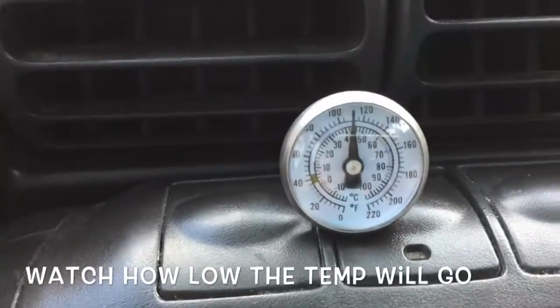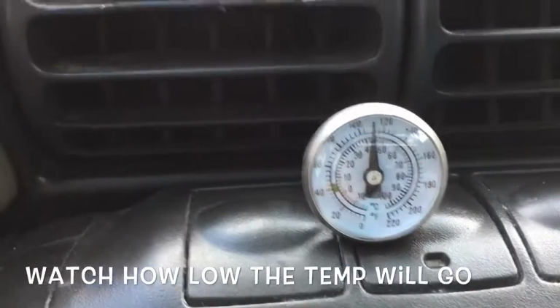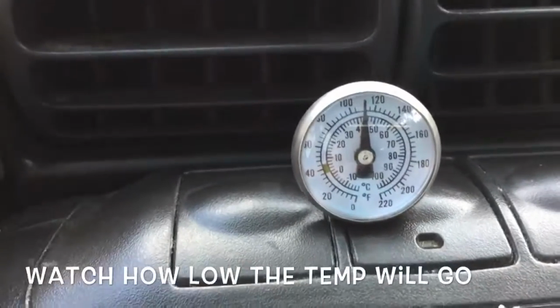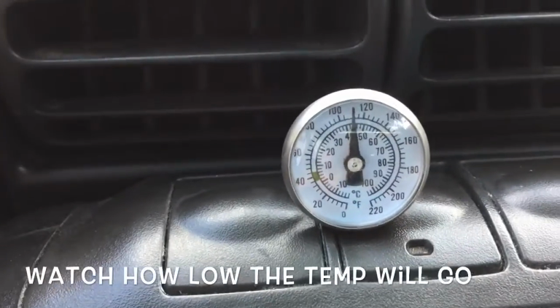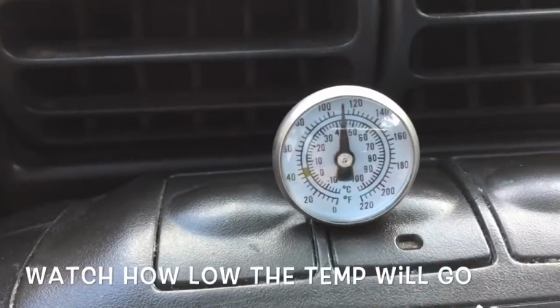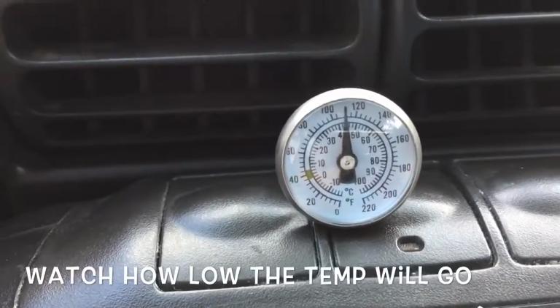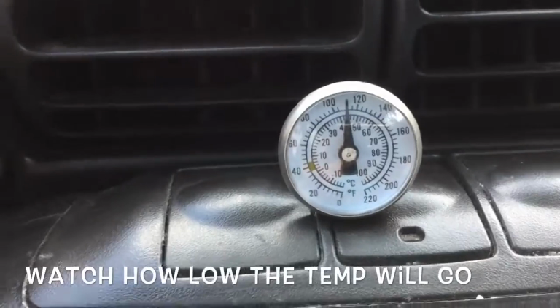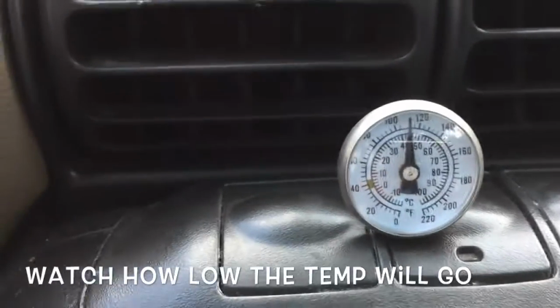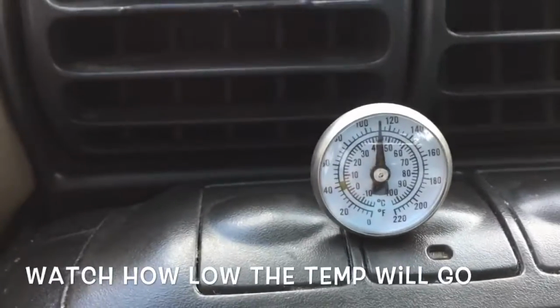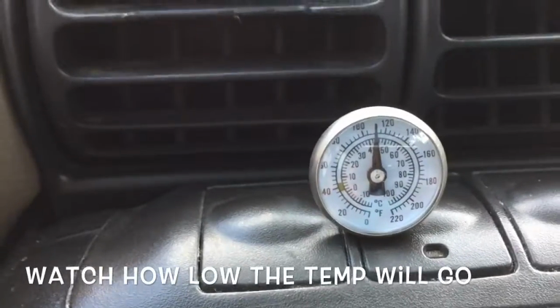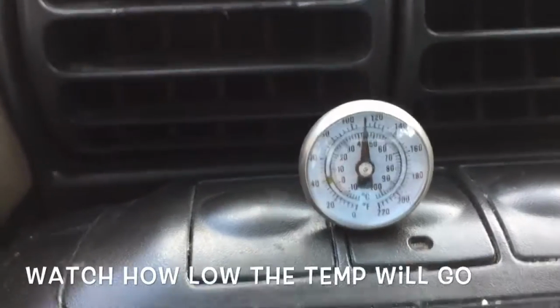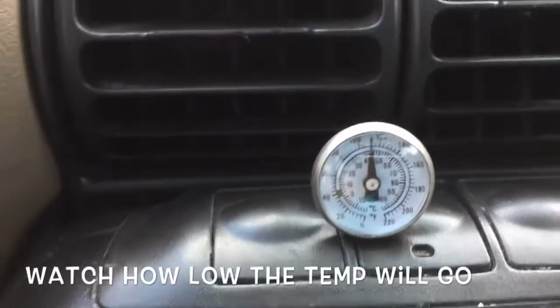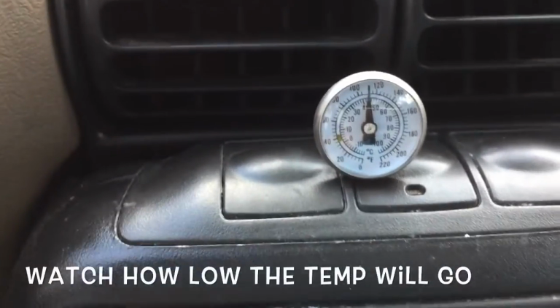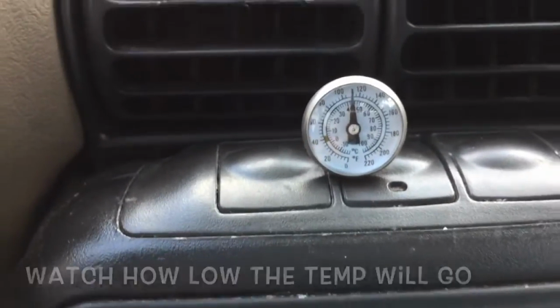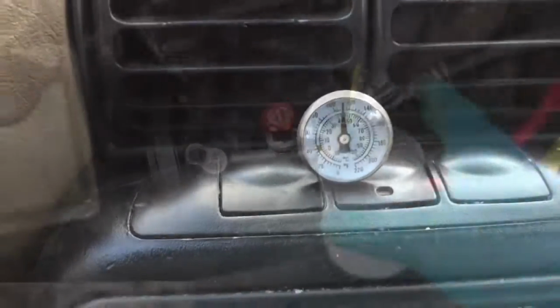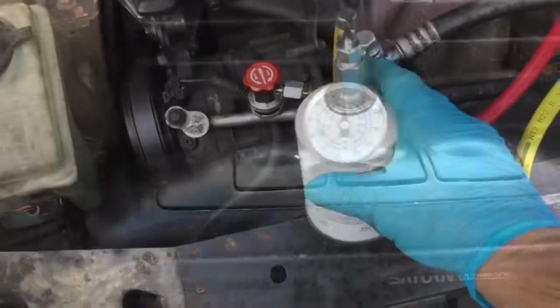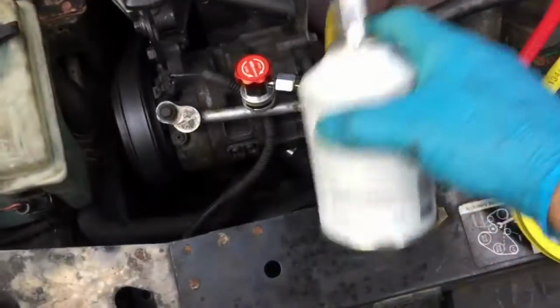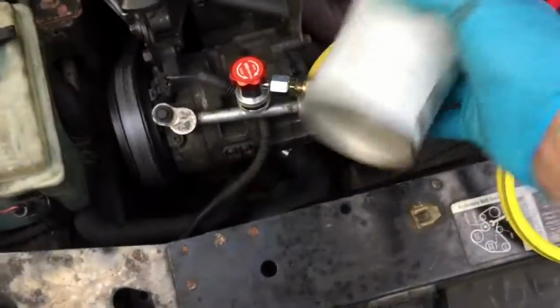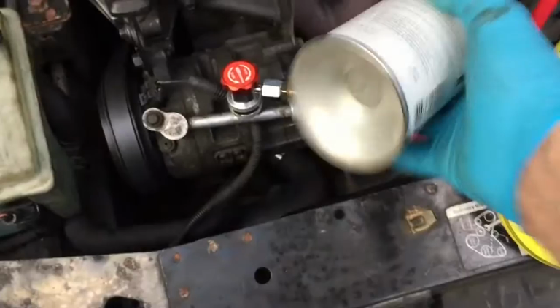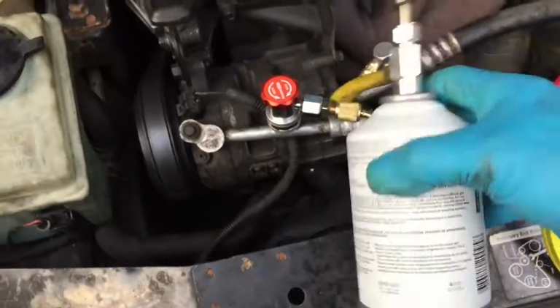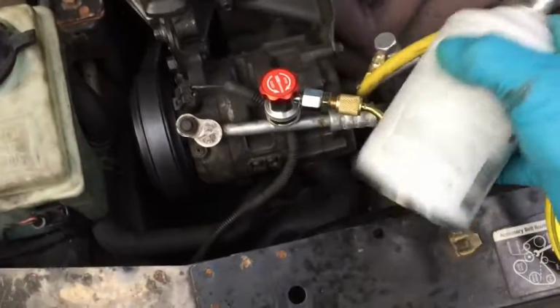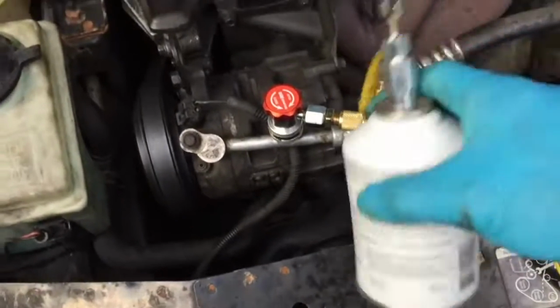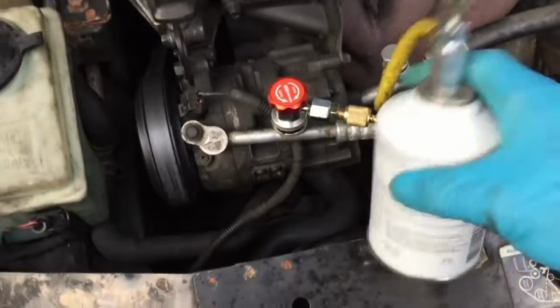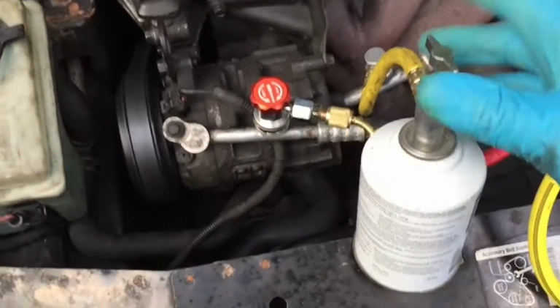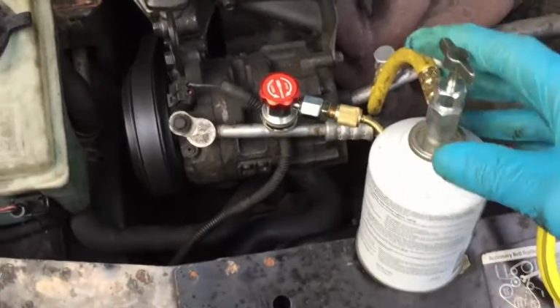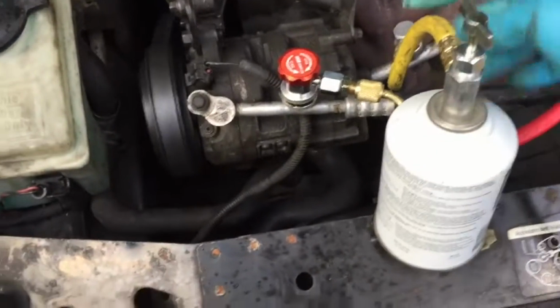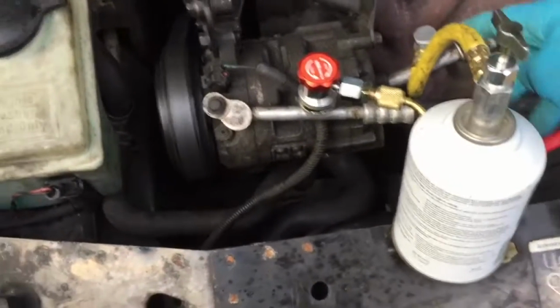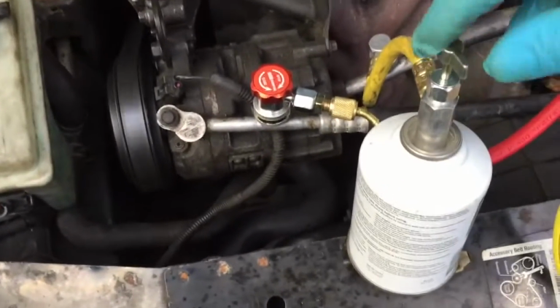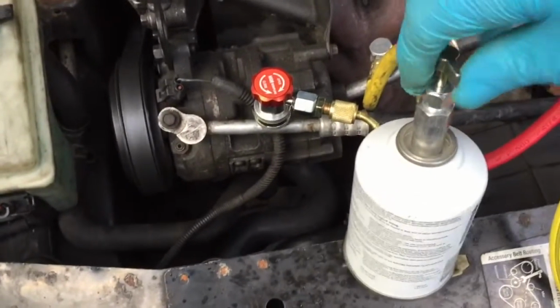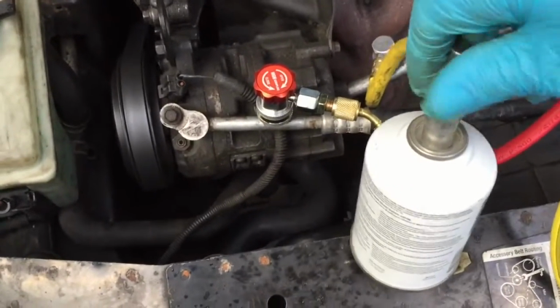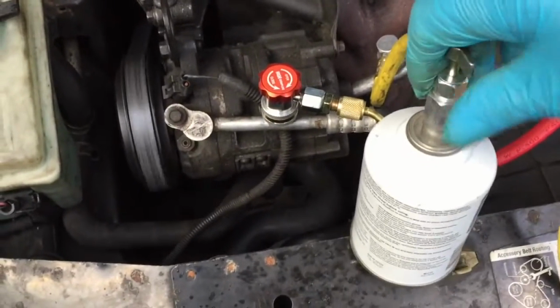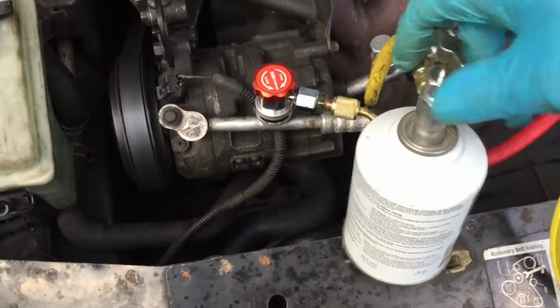AC is on. I've got a thermometer in the vent — it's just above 110 right now, and it's still sucking on Freon. I'm going in with the second can.